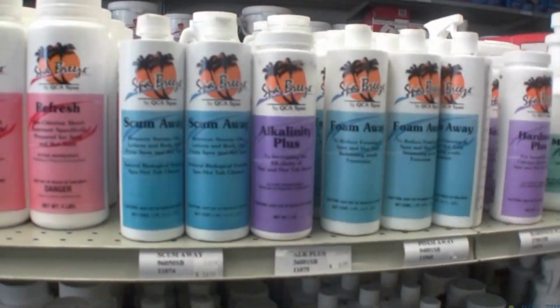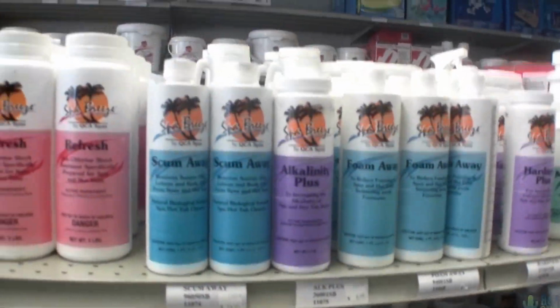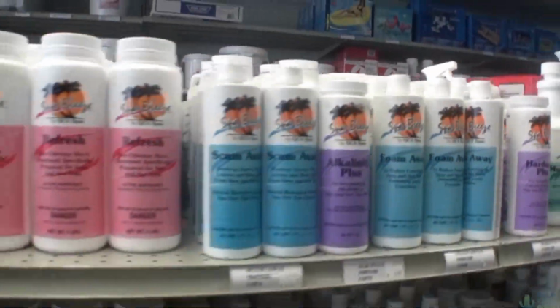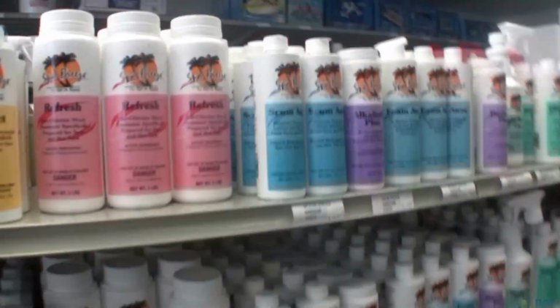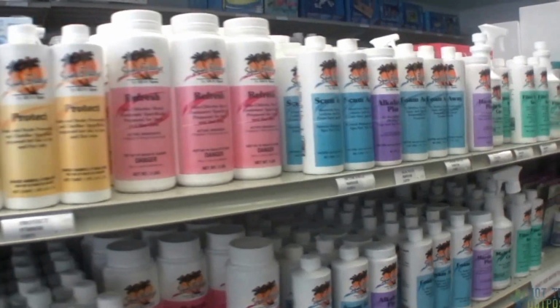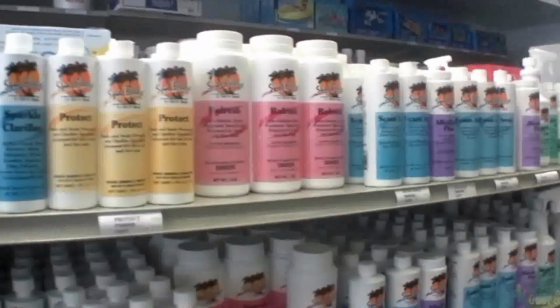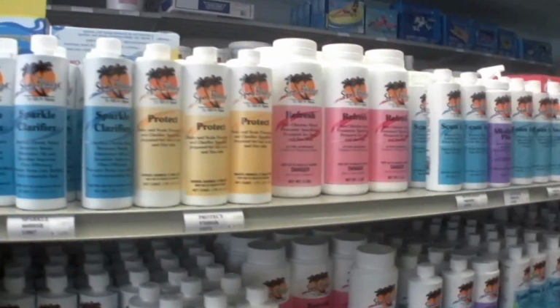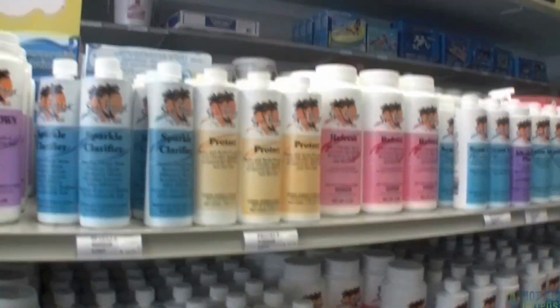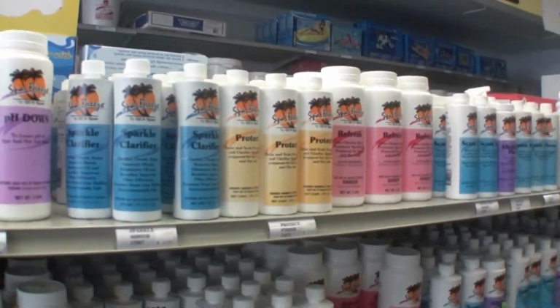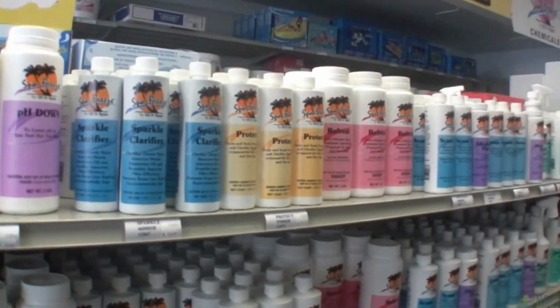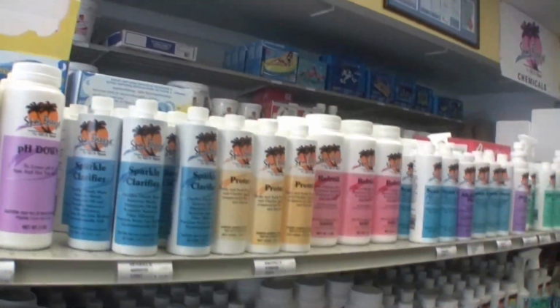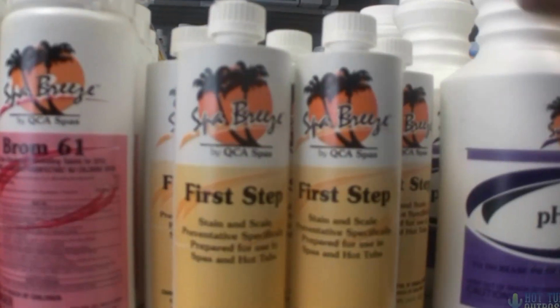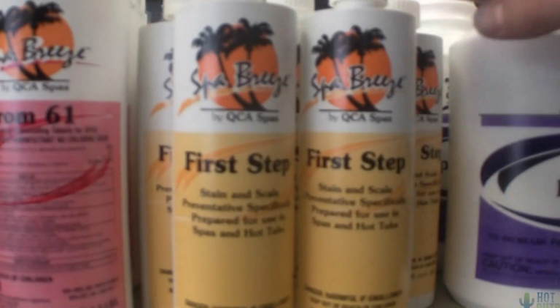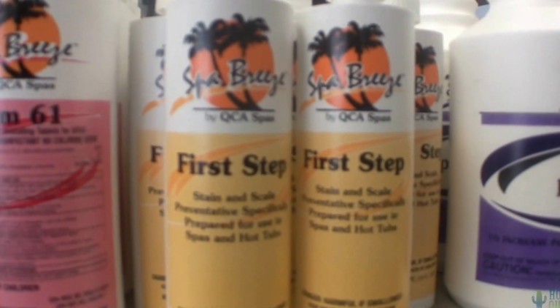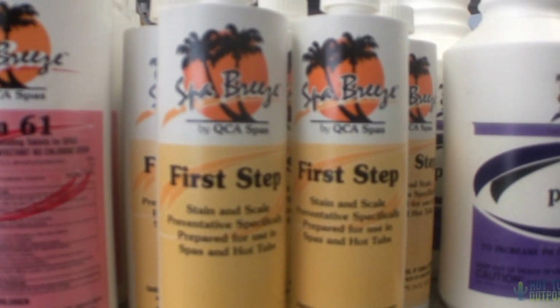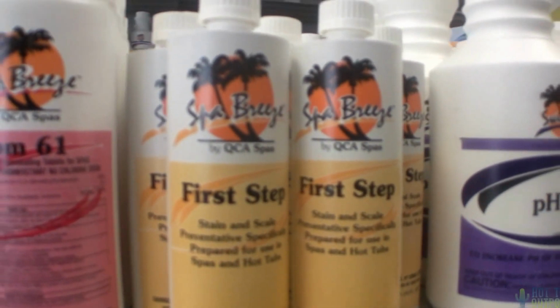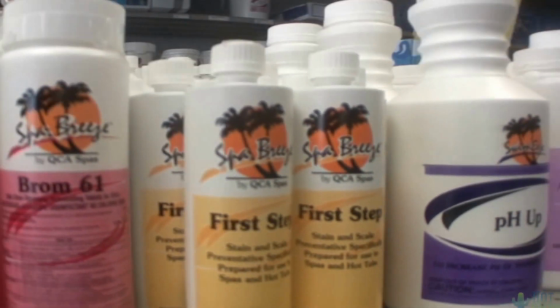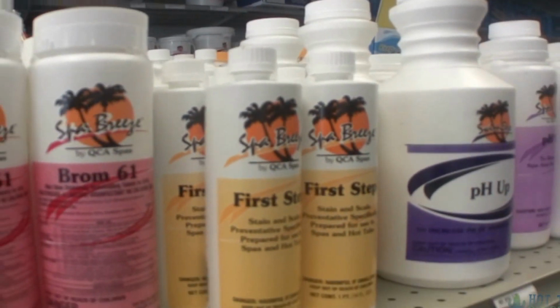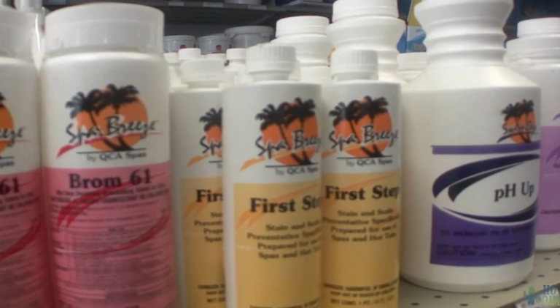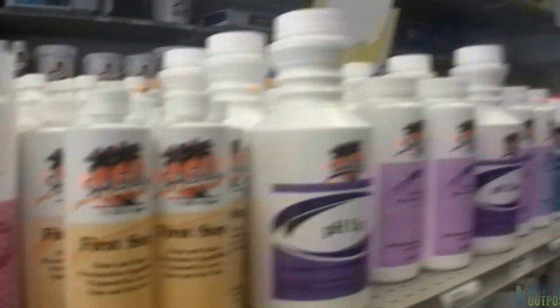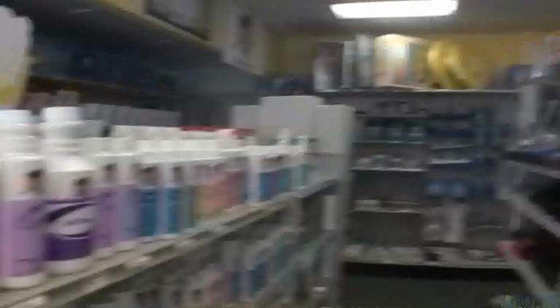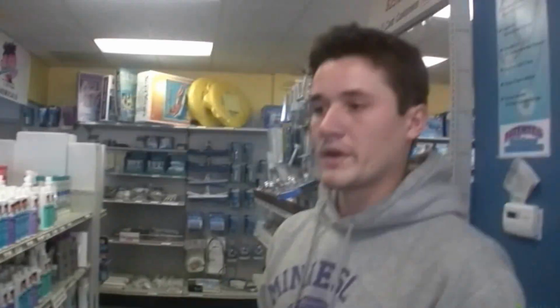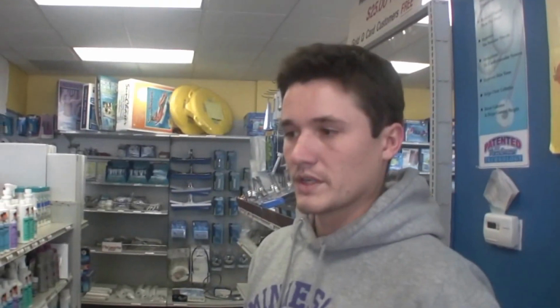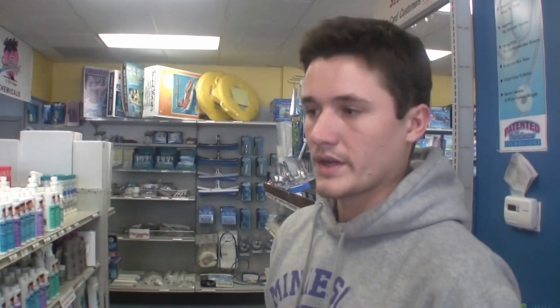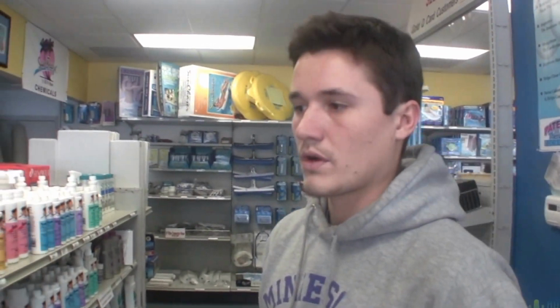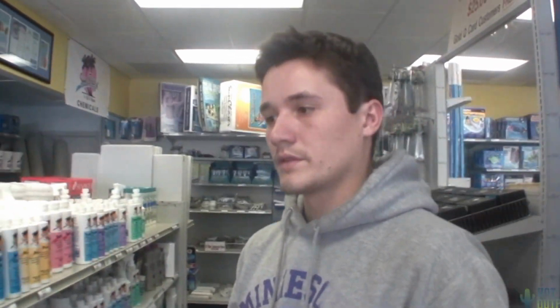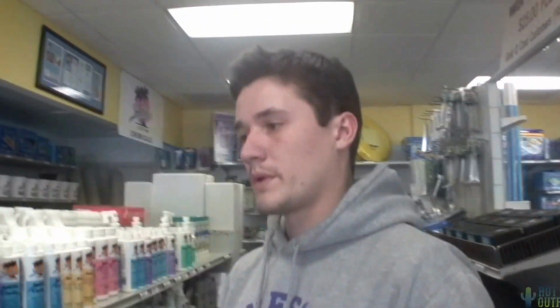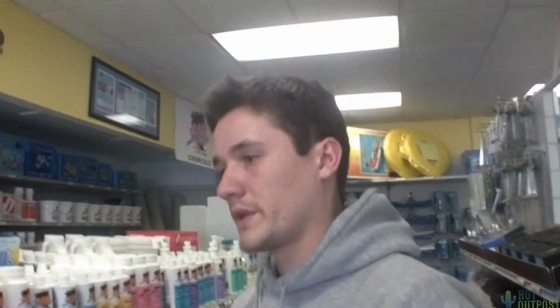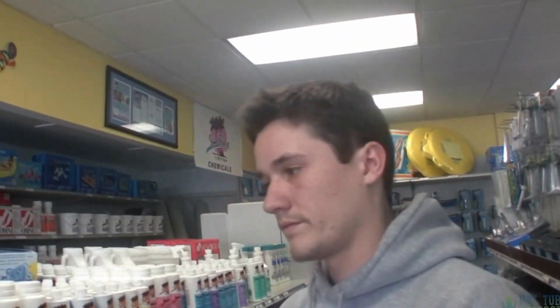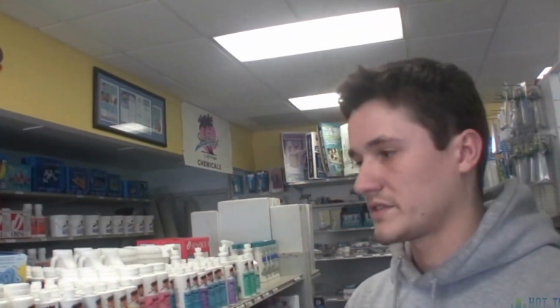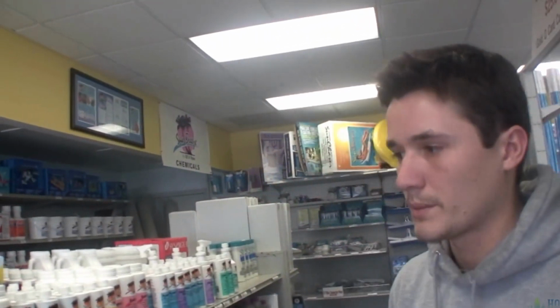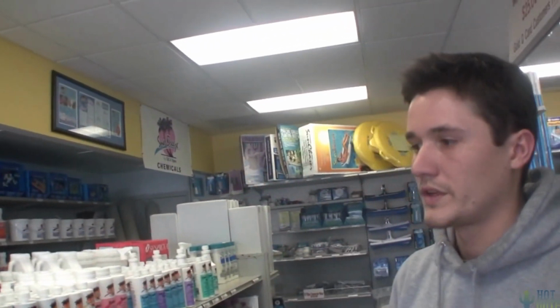The first step is a one-time deal for your first fill. It helps get rid of all the minerals and everything out of the water, keeping it from getting a sandpaper feel.